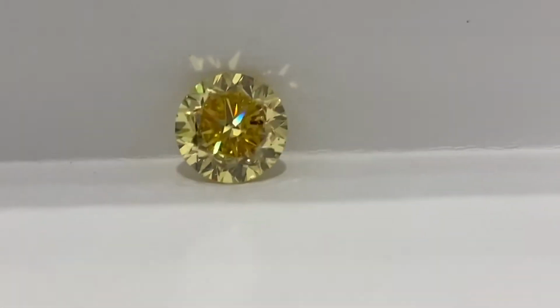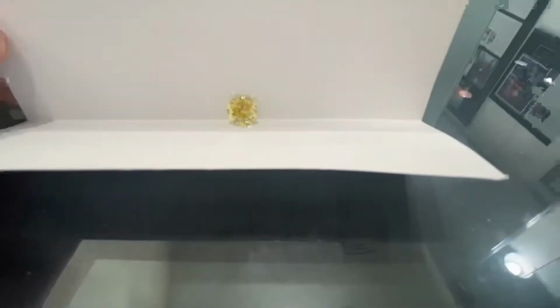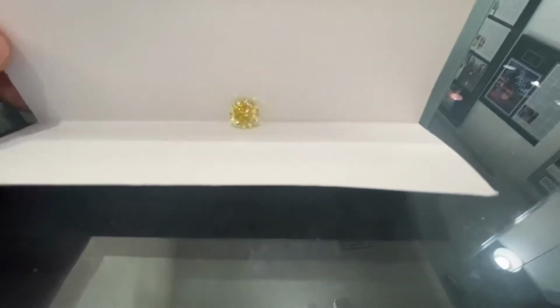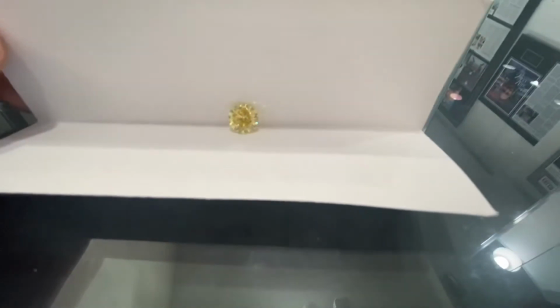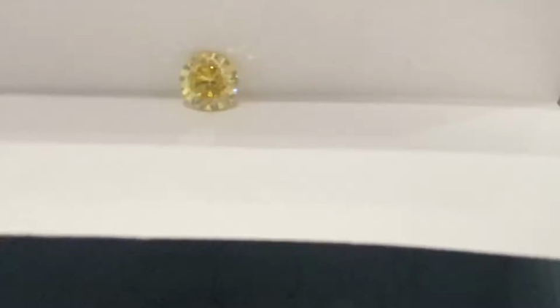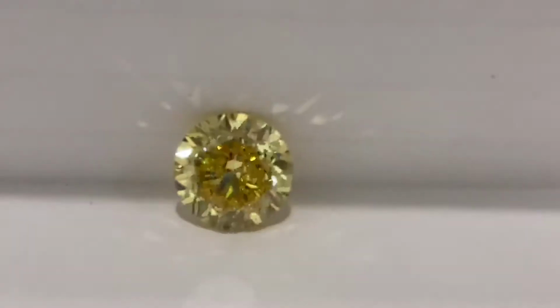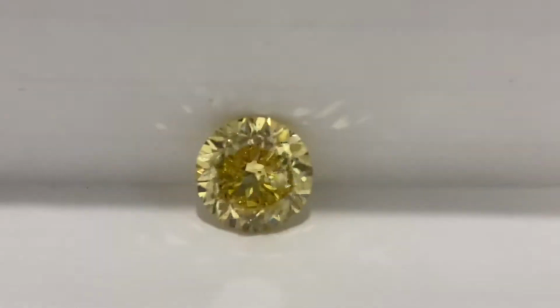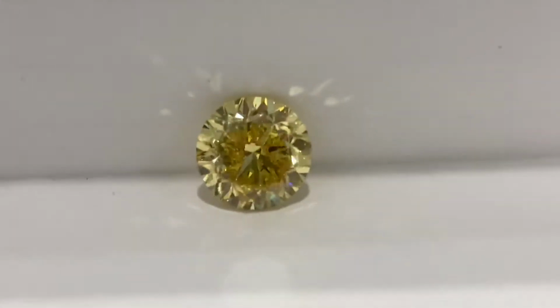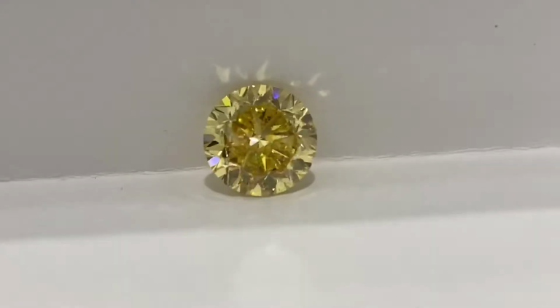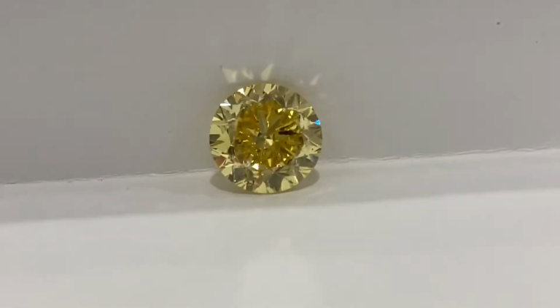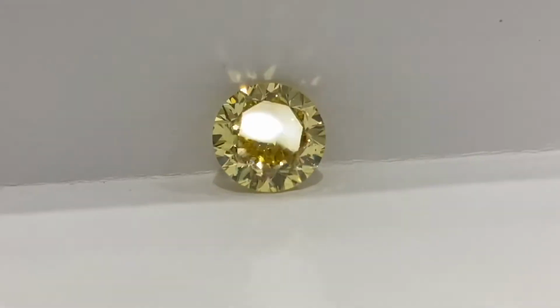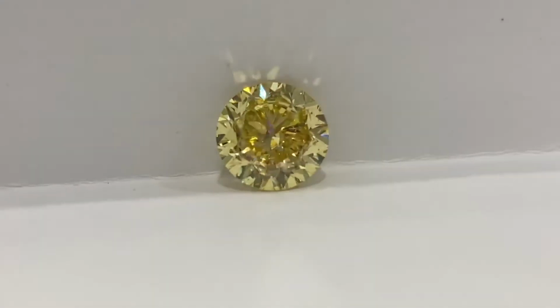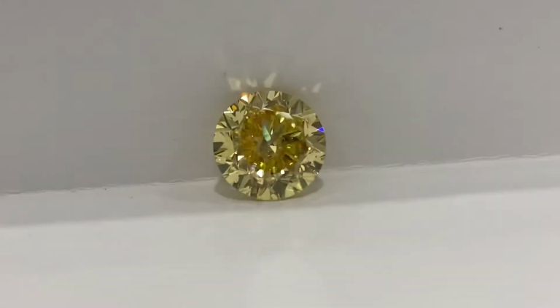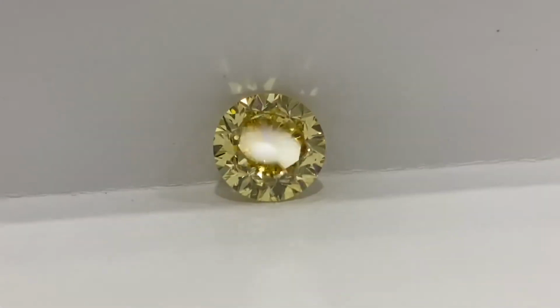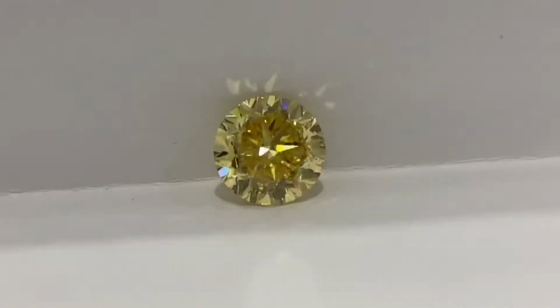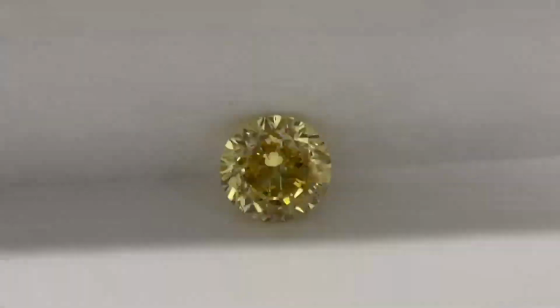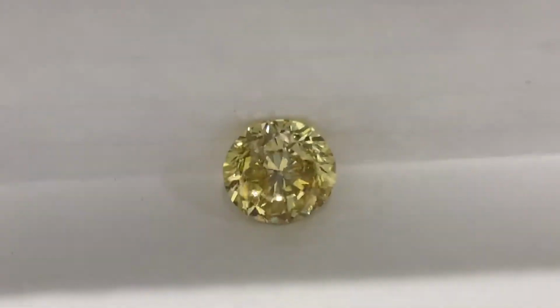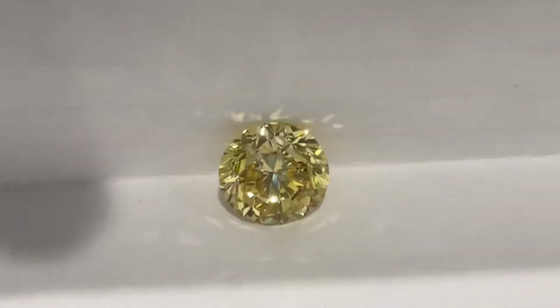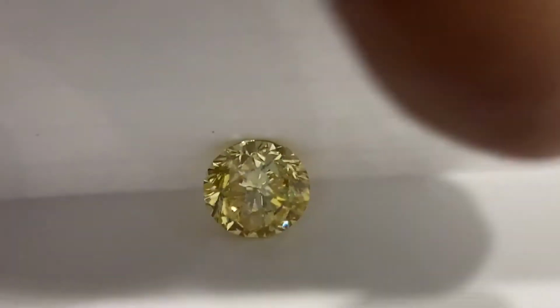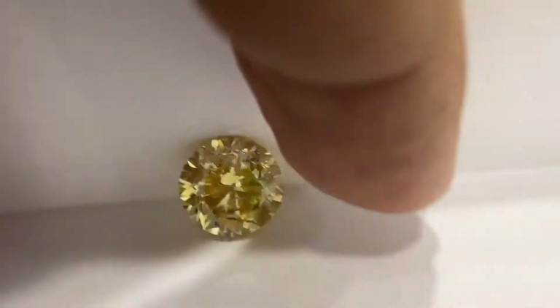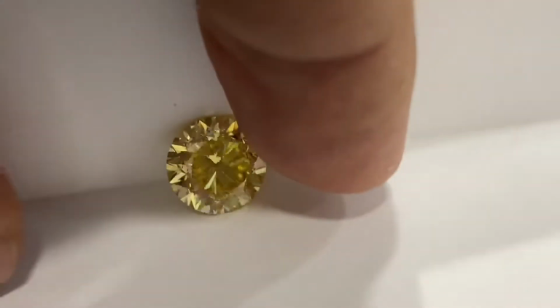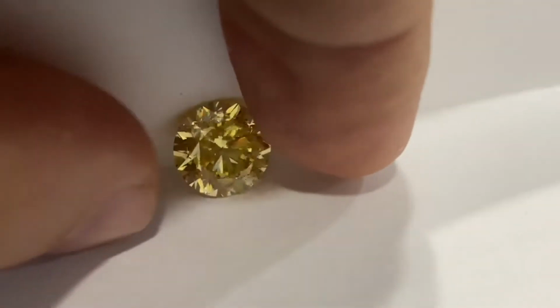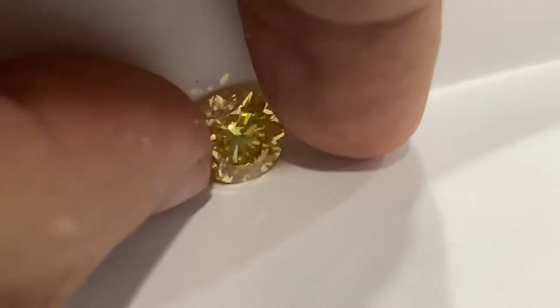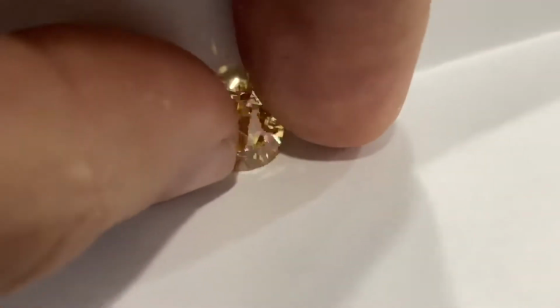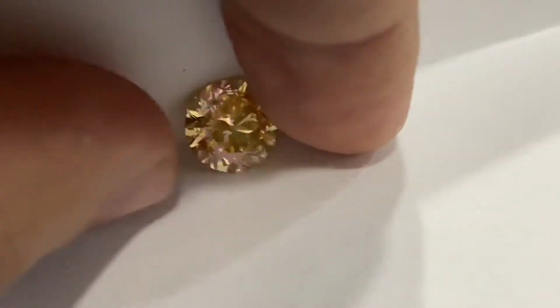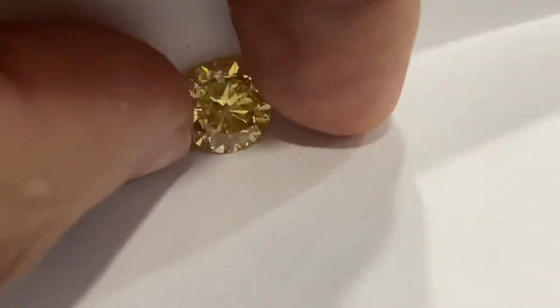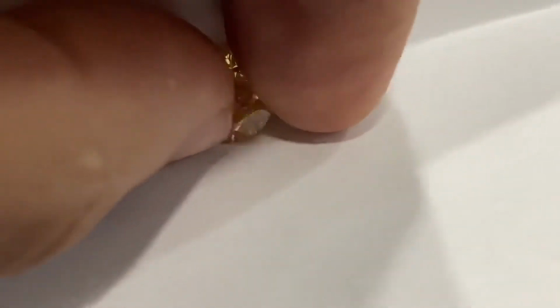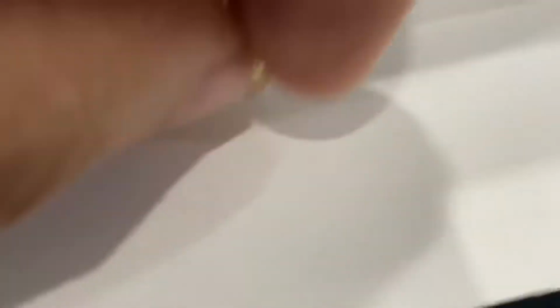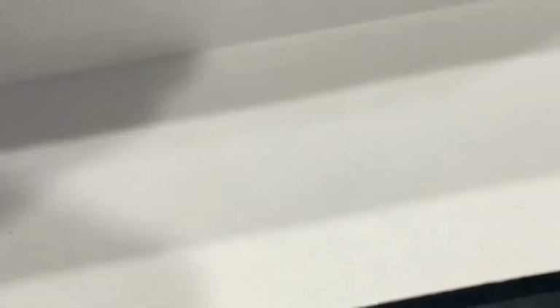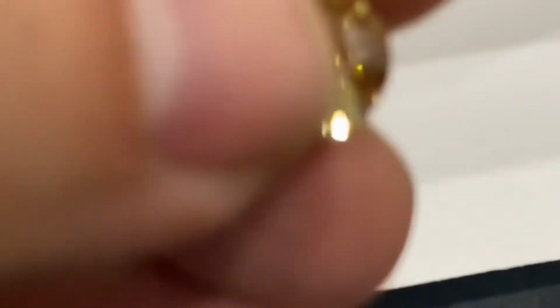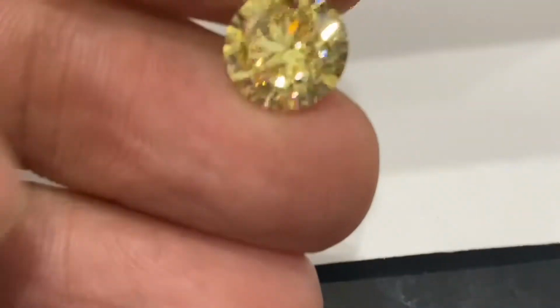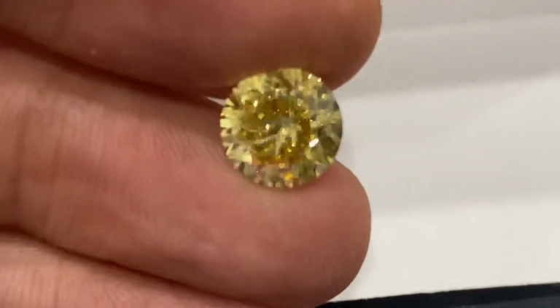The round diamond will make any diamond look whiter, and when you're cutting a yellow diamond you want it to look yellower to get the vivid grade. This is a fancy vivid yellow — it almost never happens in a round diamond.